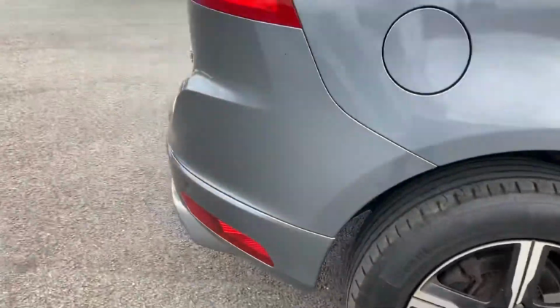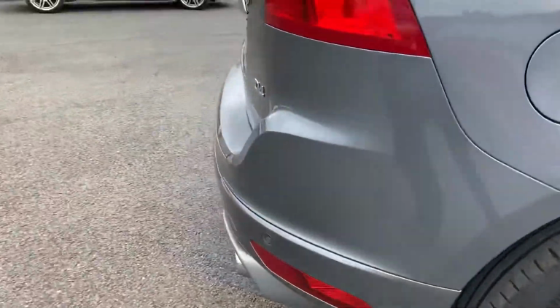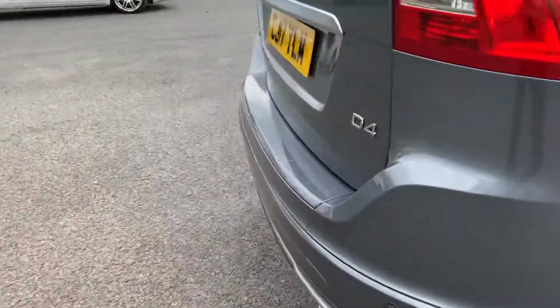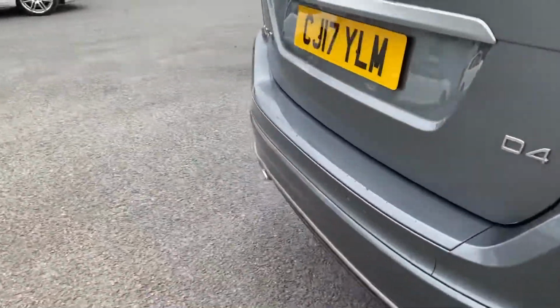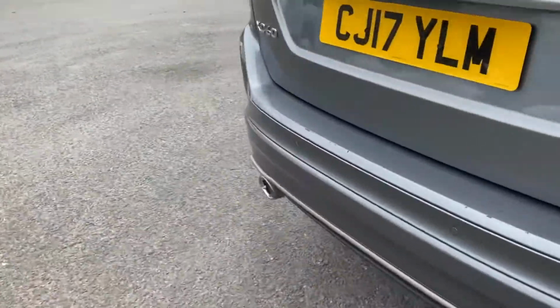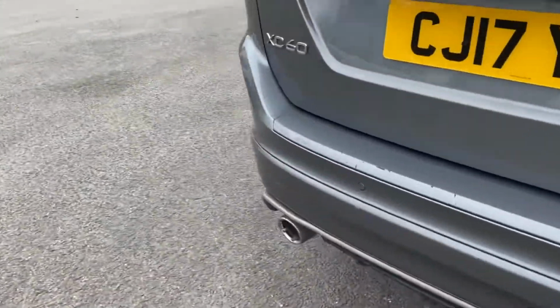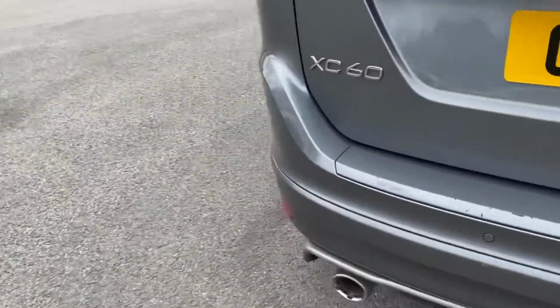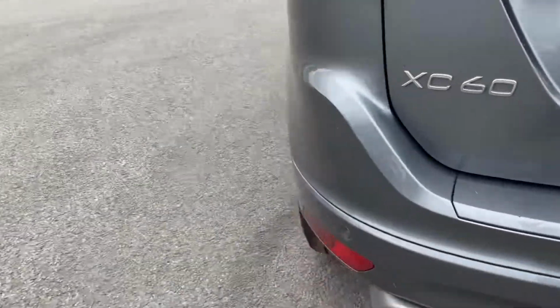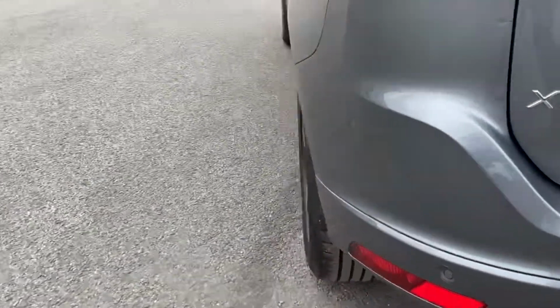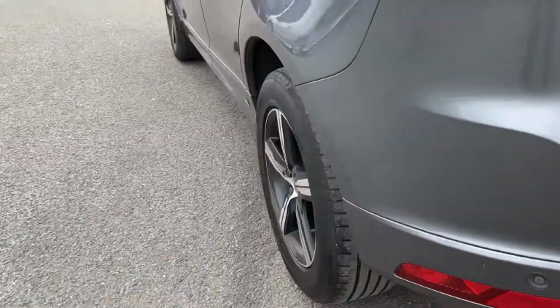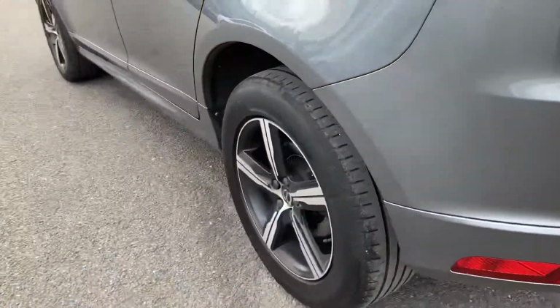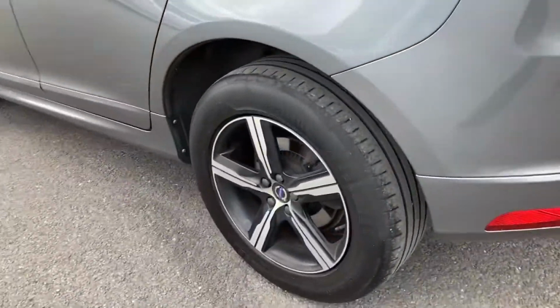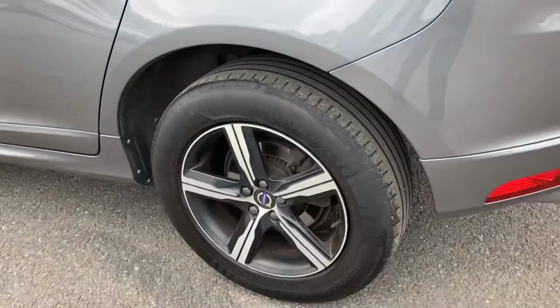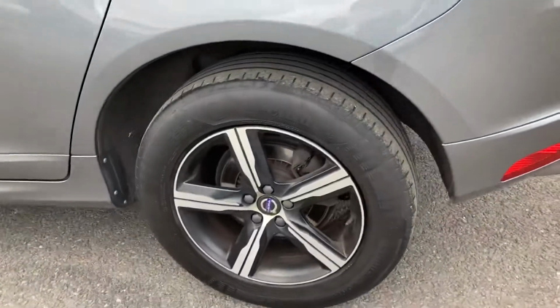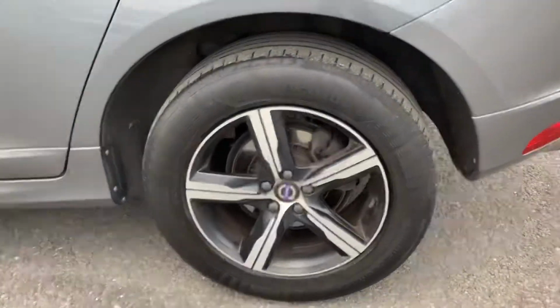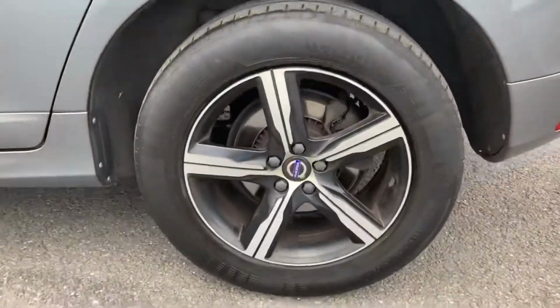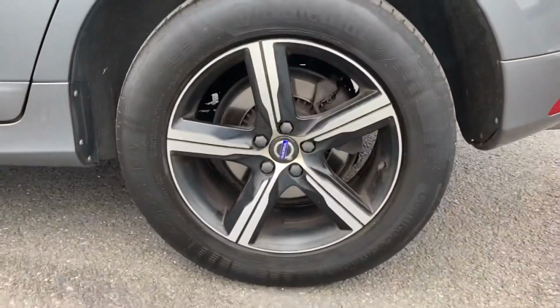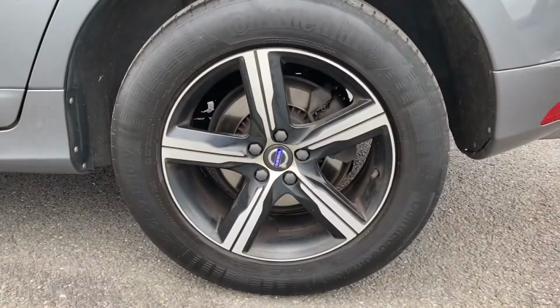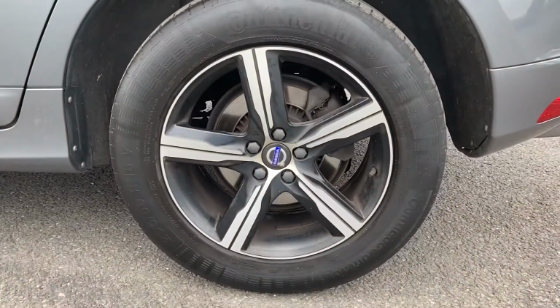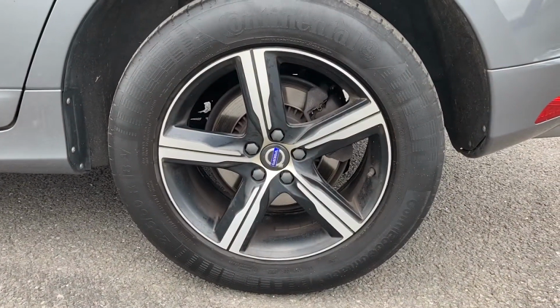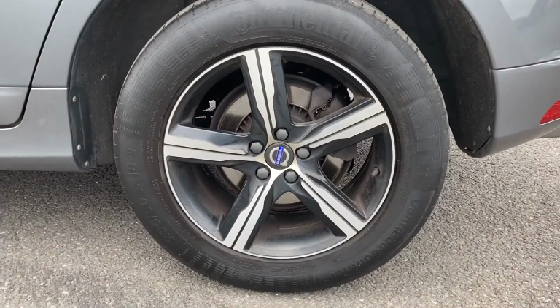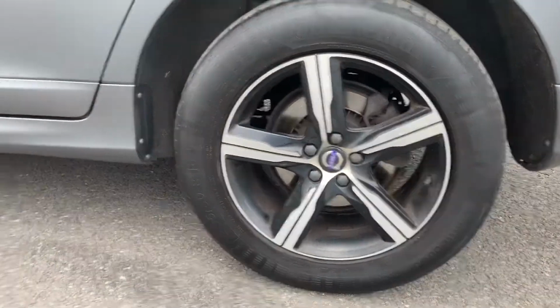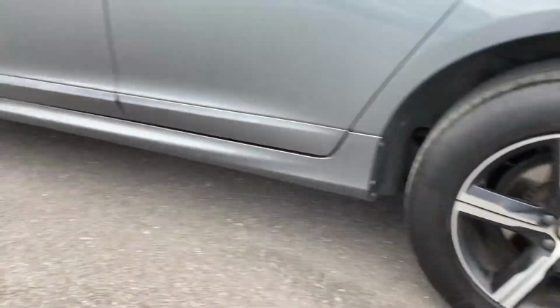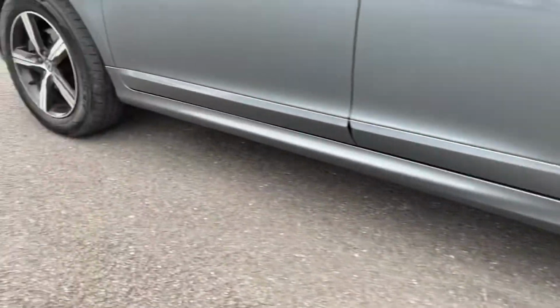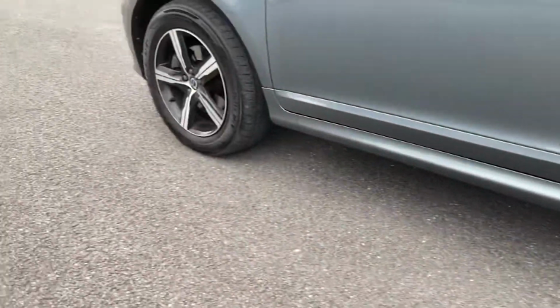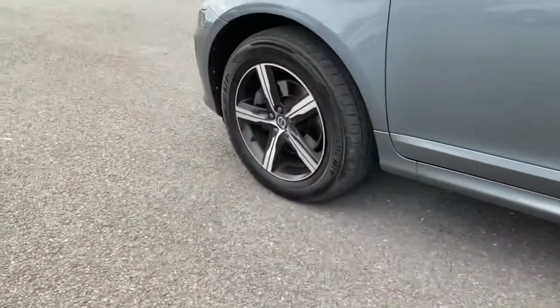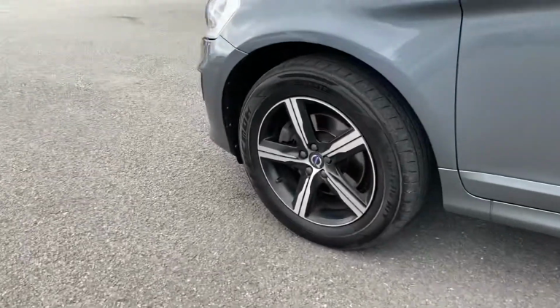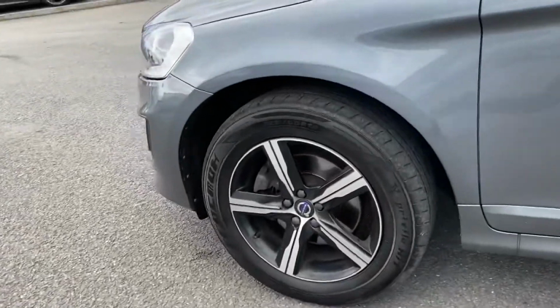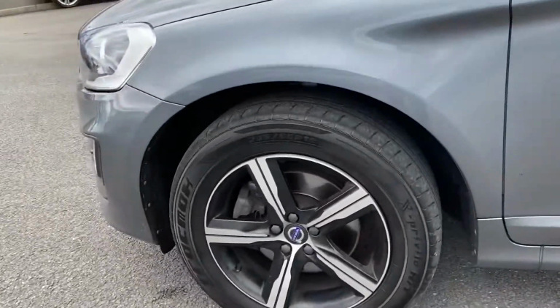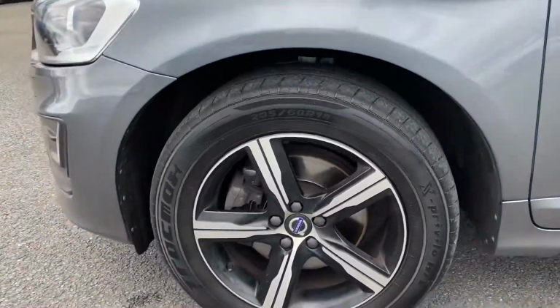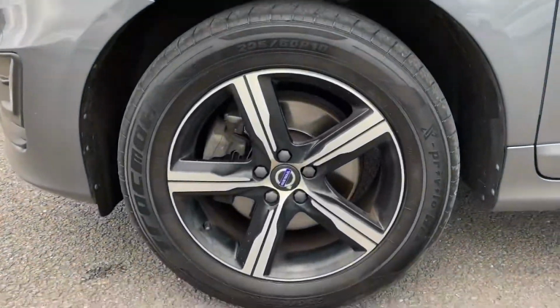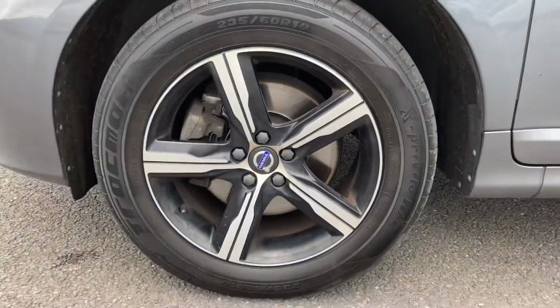If you'd like to follow me around to the other side, there is your offside rear. Very stylish, these diamond coat alloy wheels. And last but not least, is your nearside front.